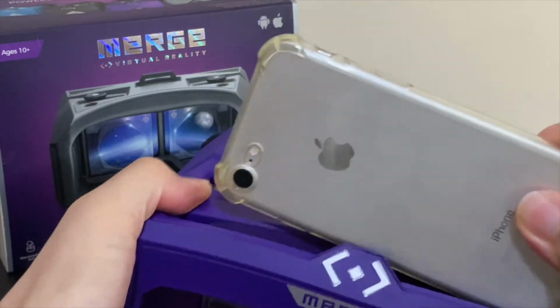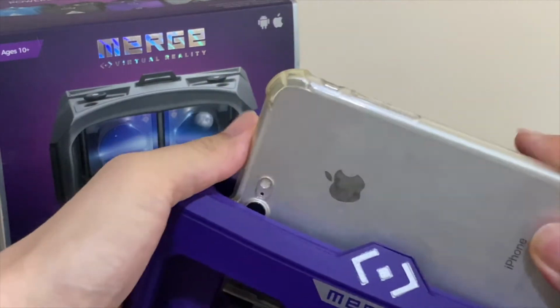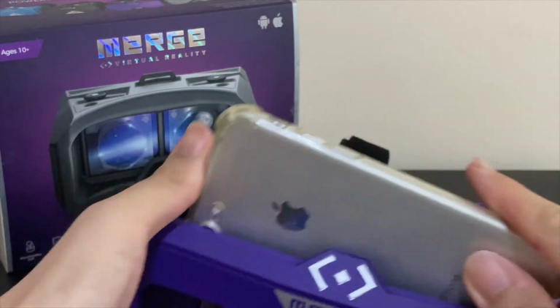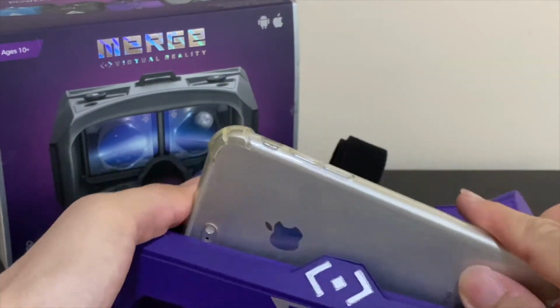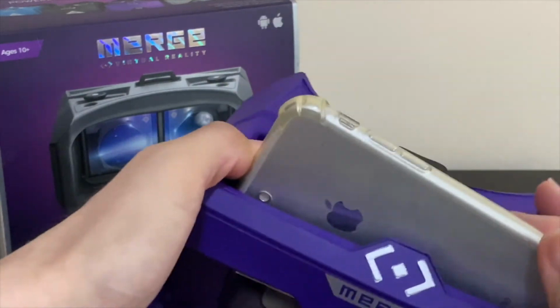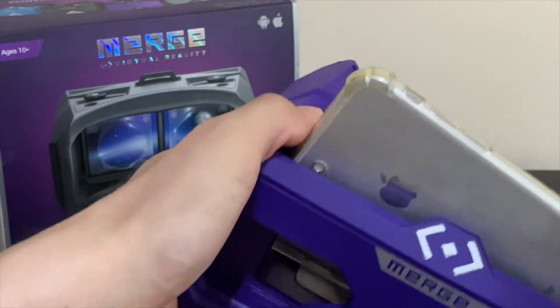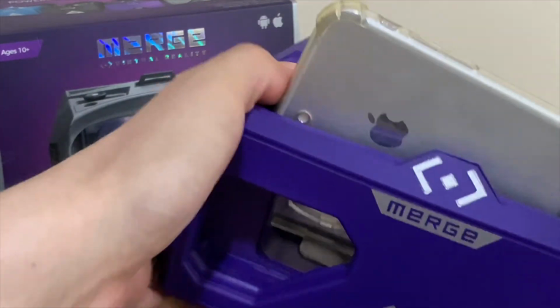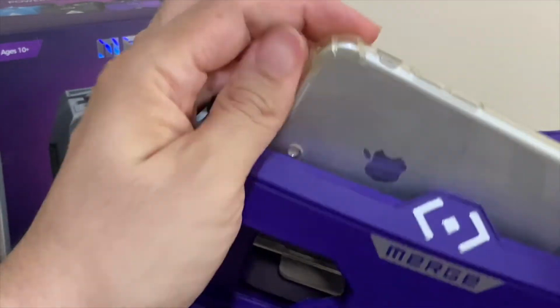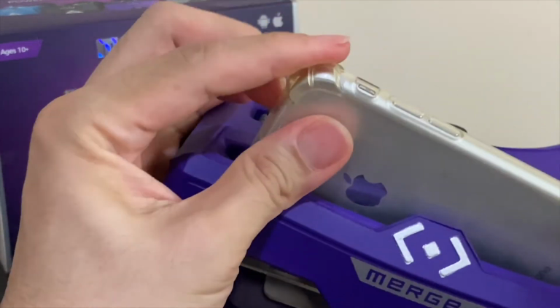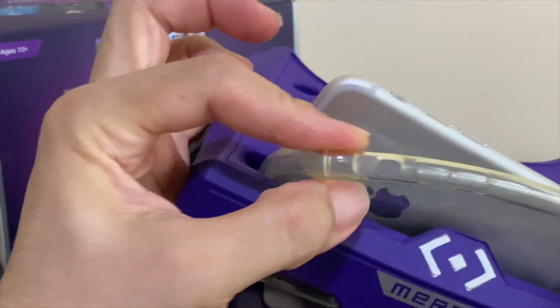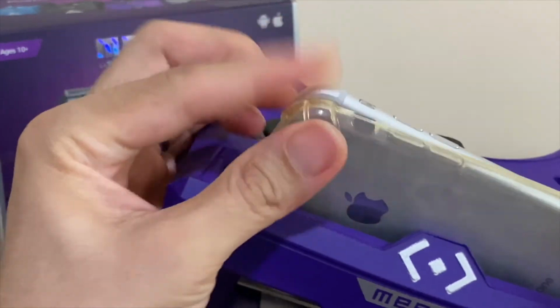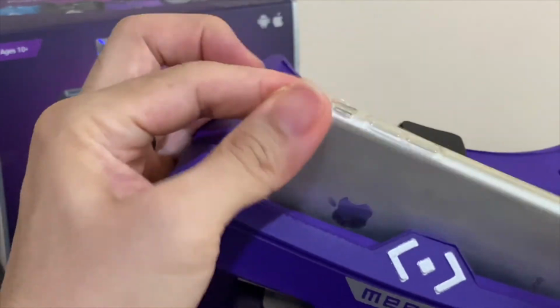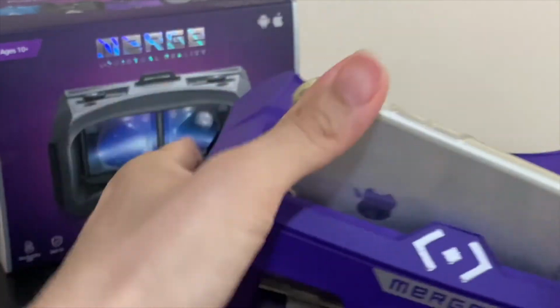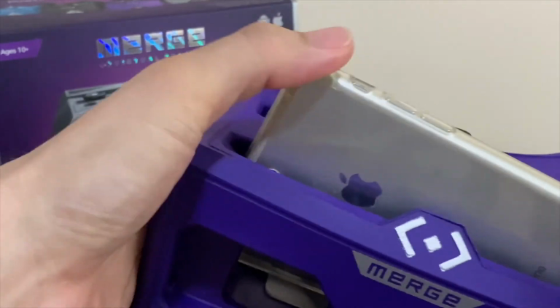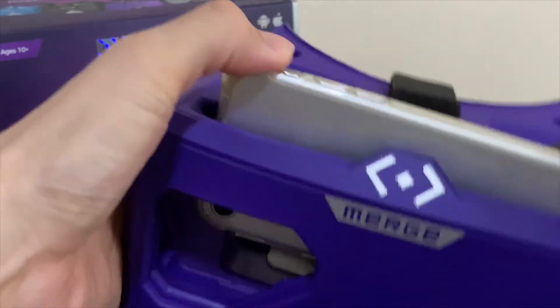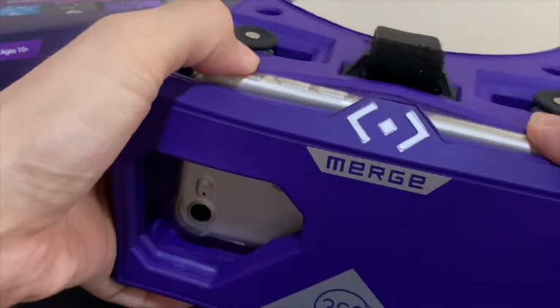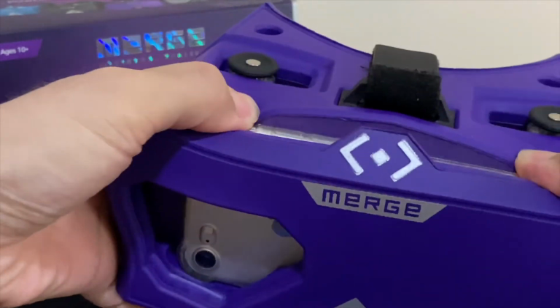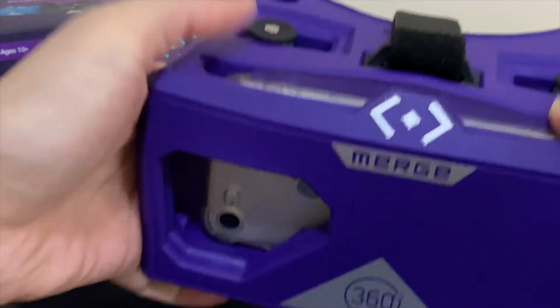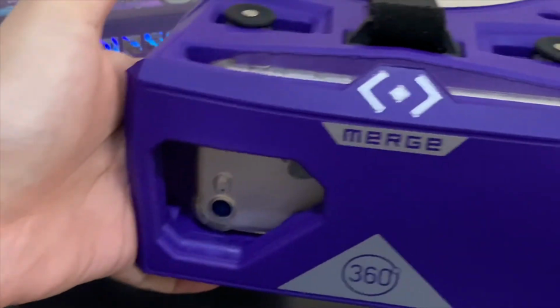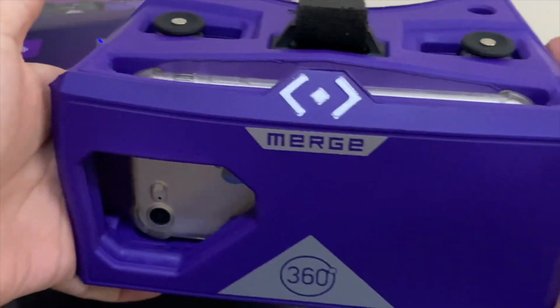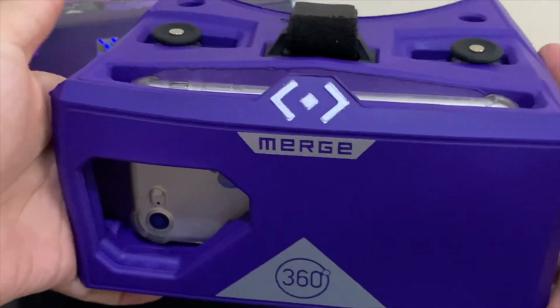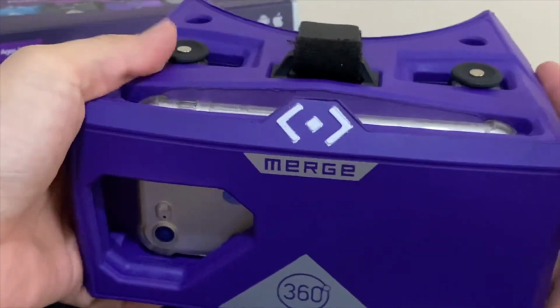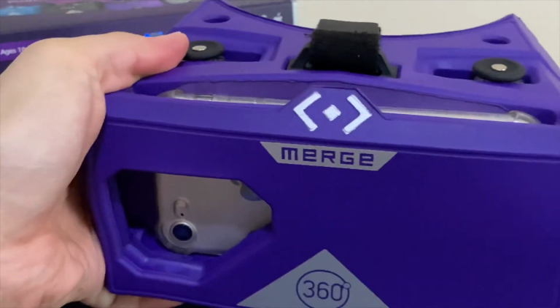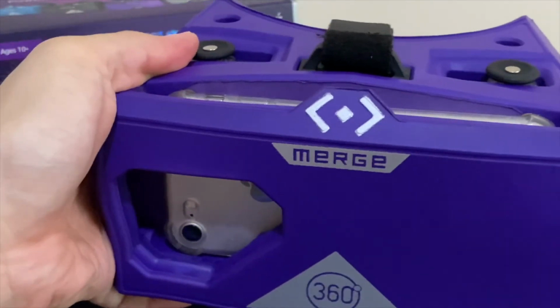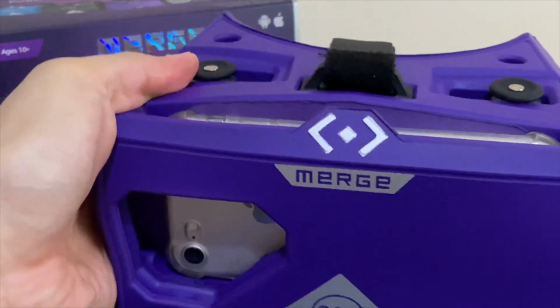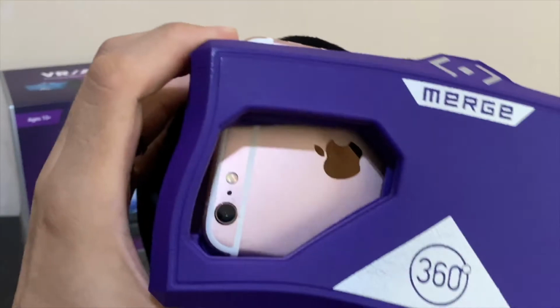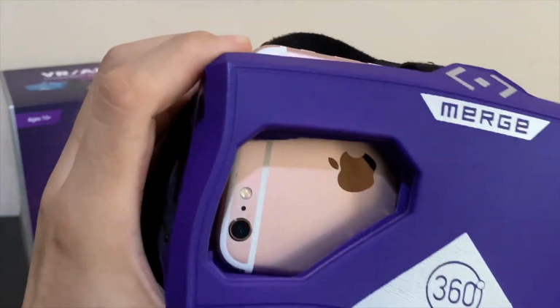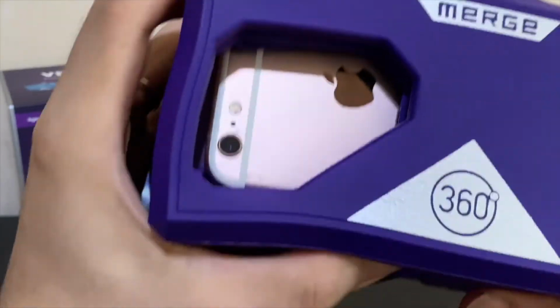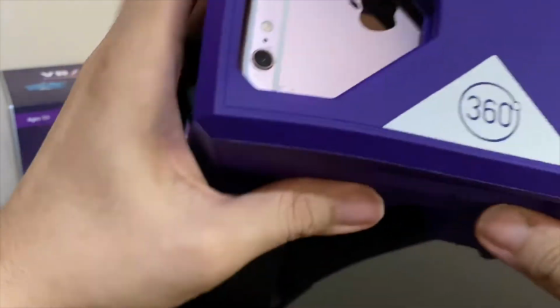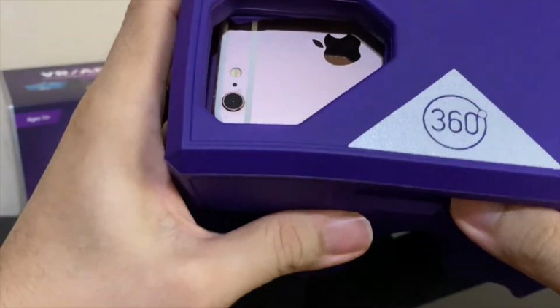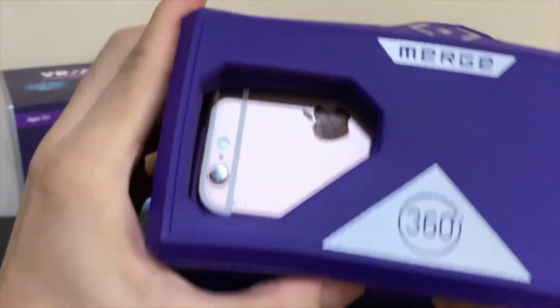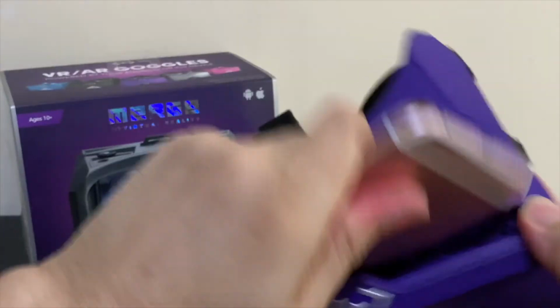This is the maximum size phone that can be used with the headset and must be used without a casing. If you're using smaller phones, you won't even have to take off the phone casing. The Merge VR headset is compatible with most modern Apple iOS and Android devices. Conversely, just push it out from the bottom opening.